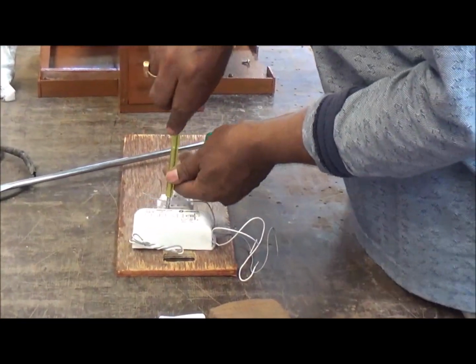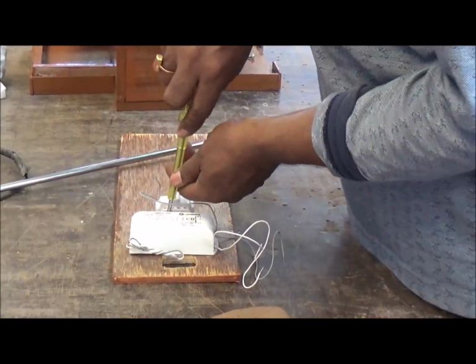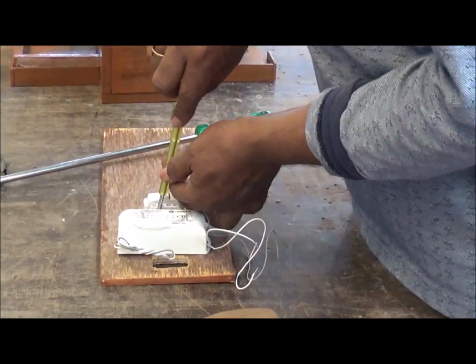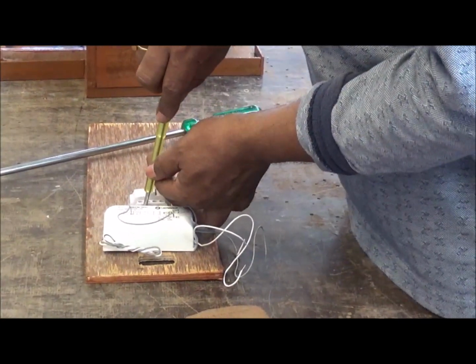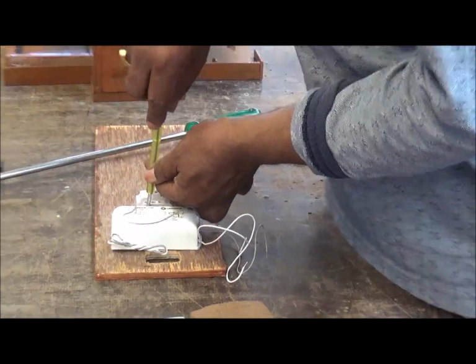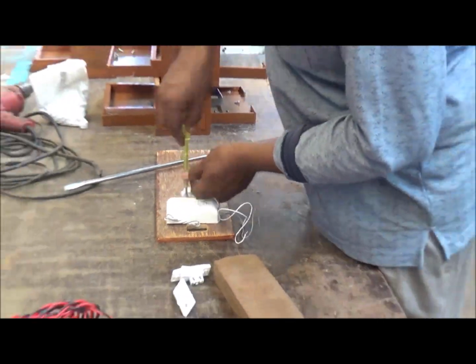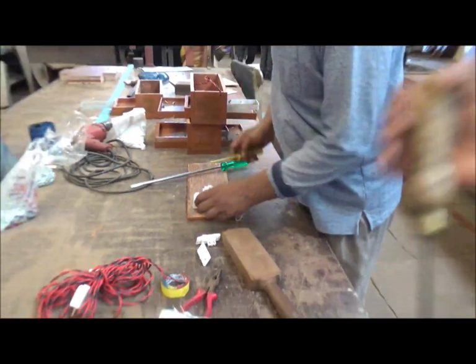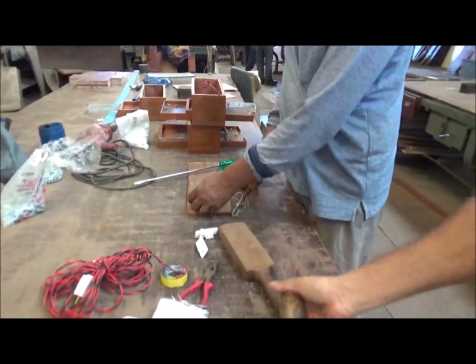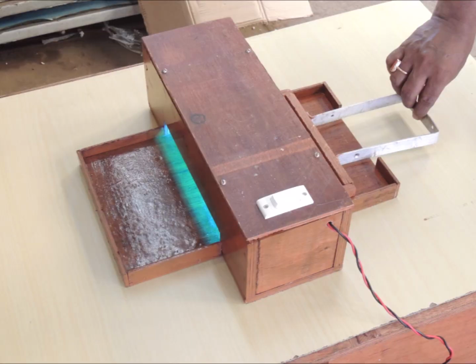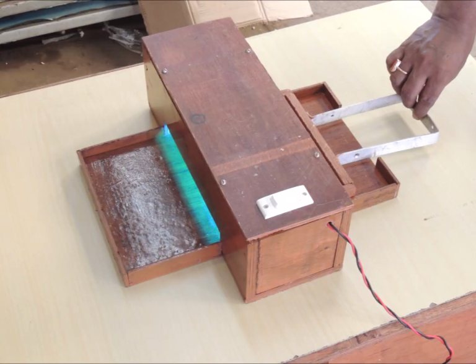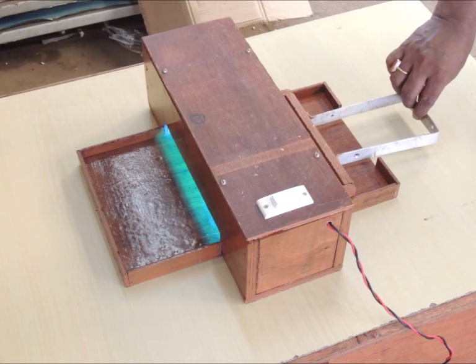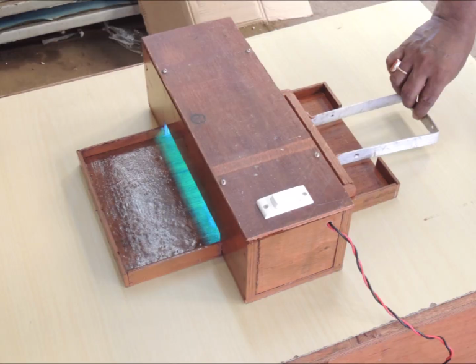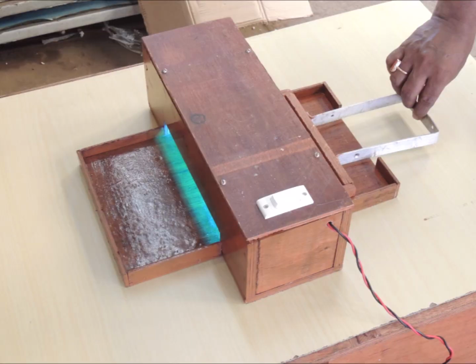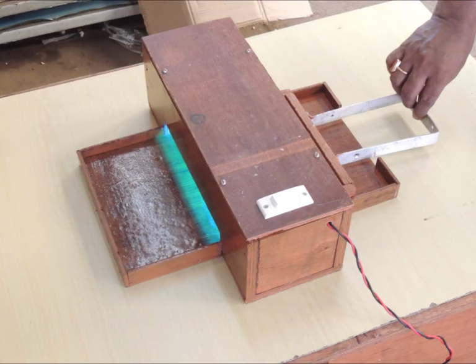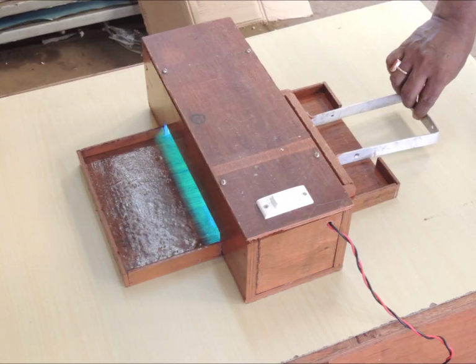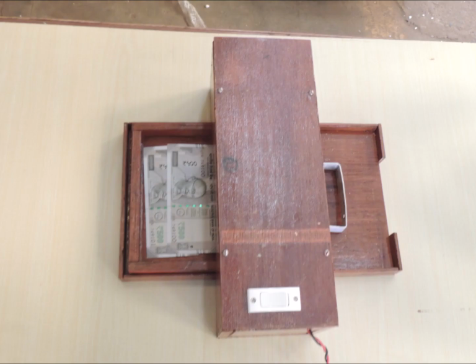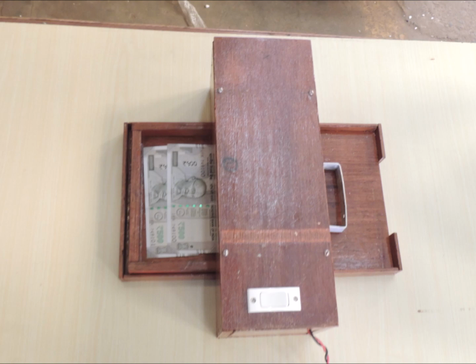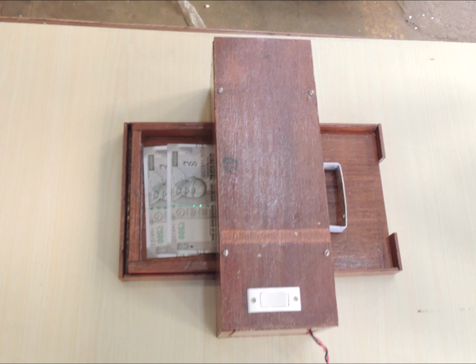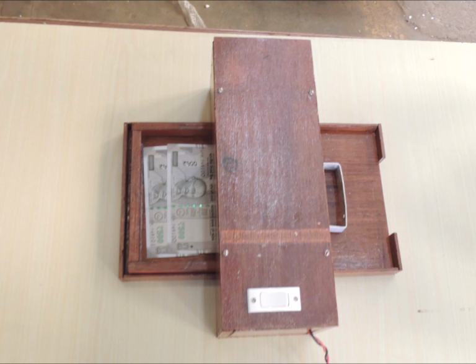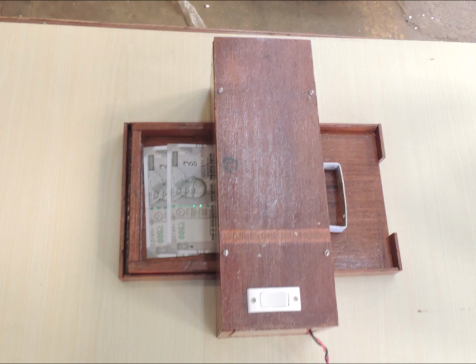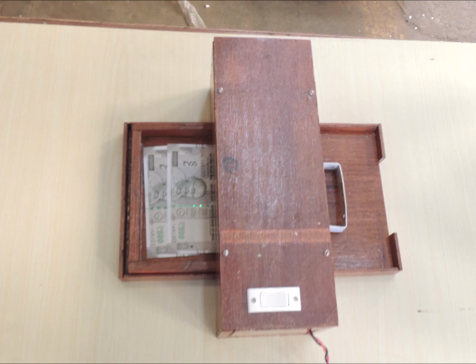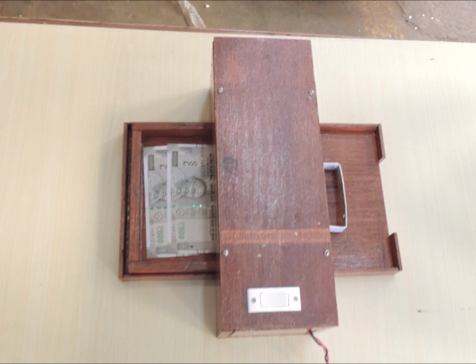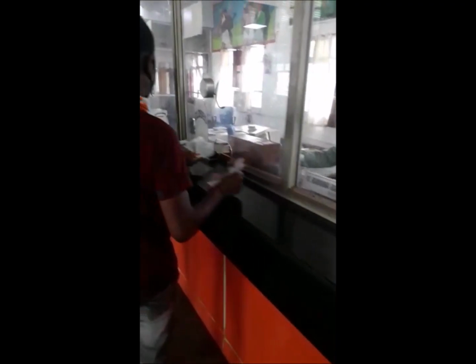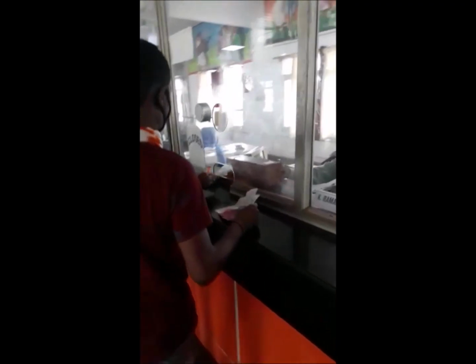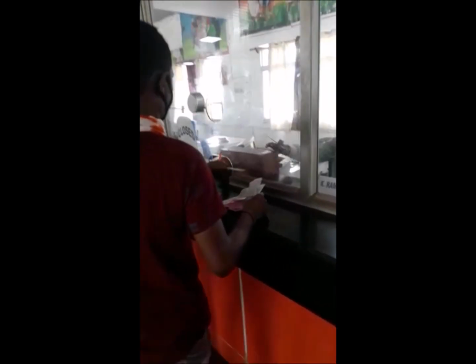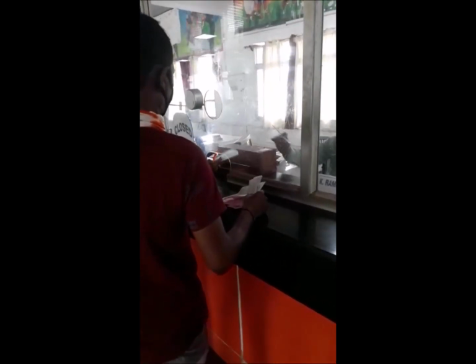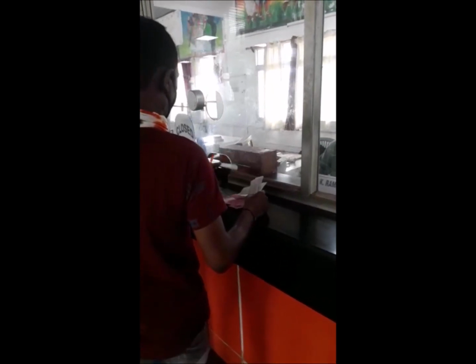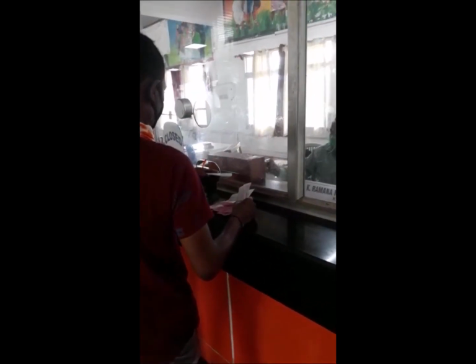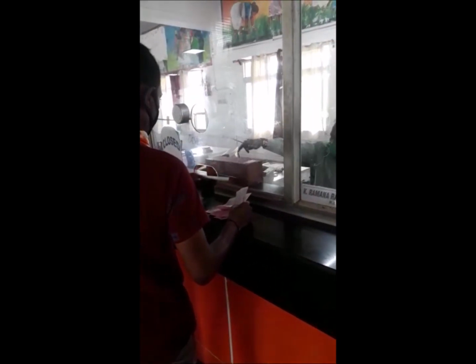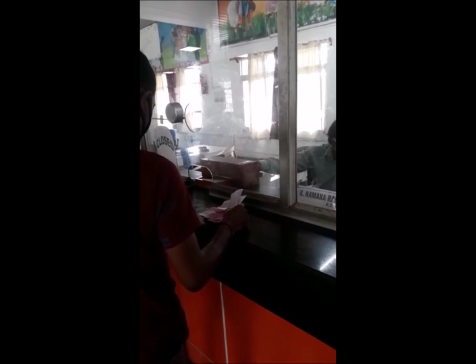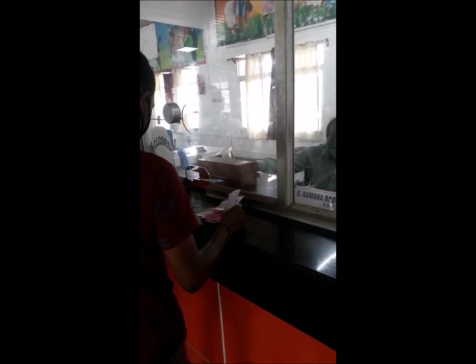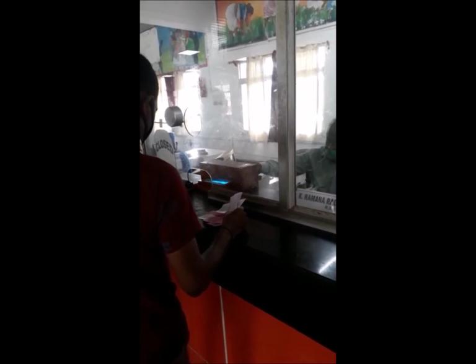There is a currency tray which slides on the slot provided for it. The machine will be placed in between the booking clerk and the customer, and the currency tray will be pushed towards the customer, who will place the requisition slip and currency on the tray.